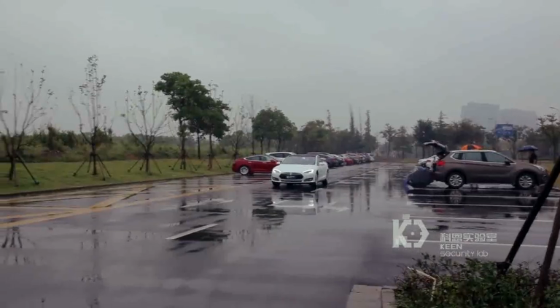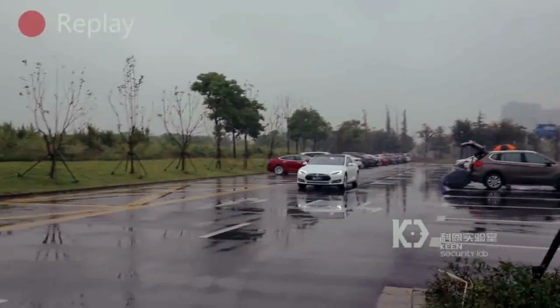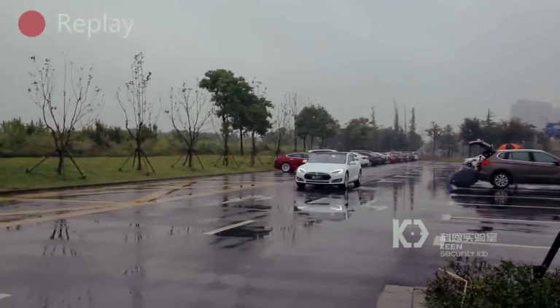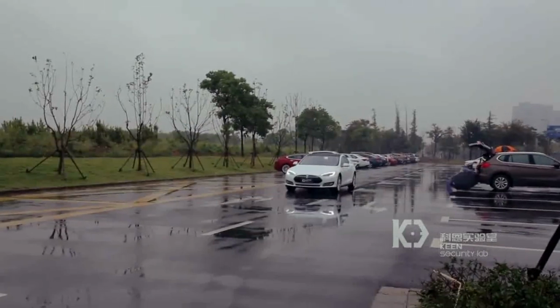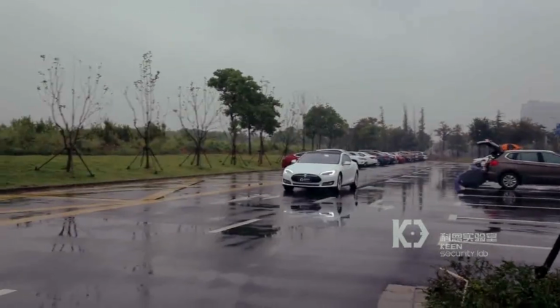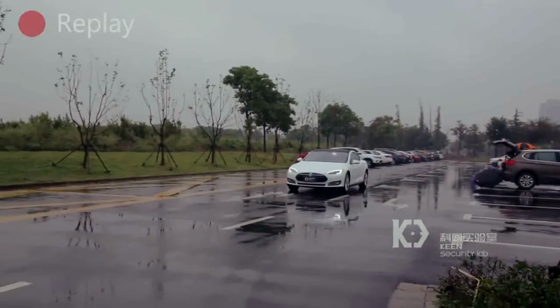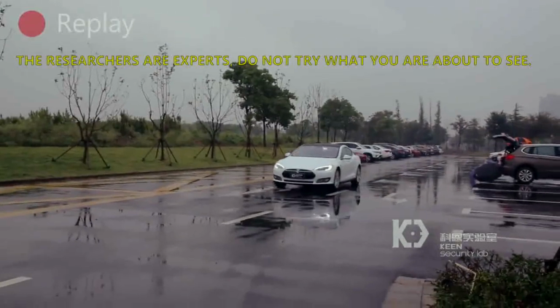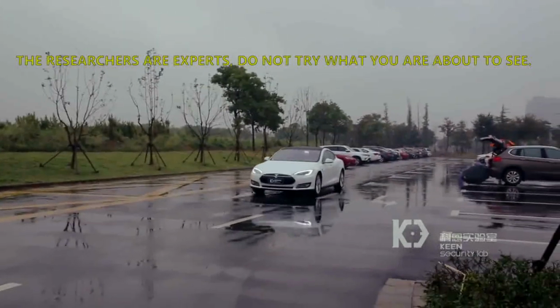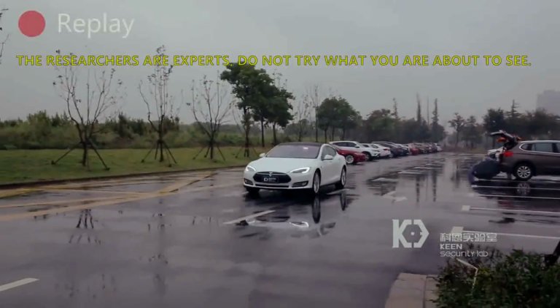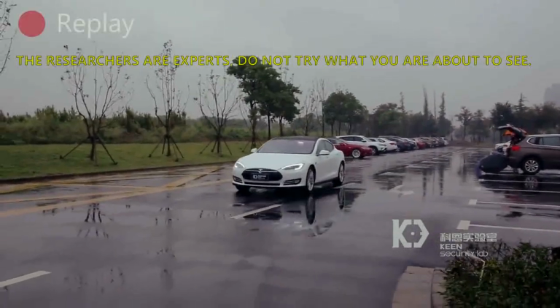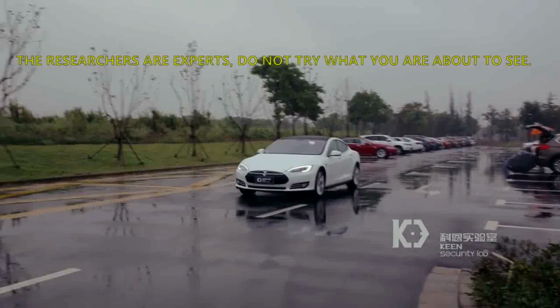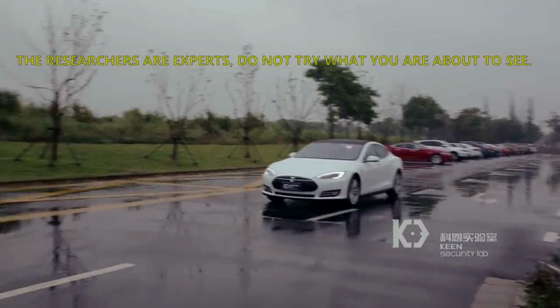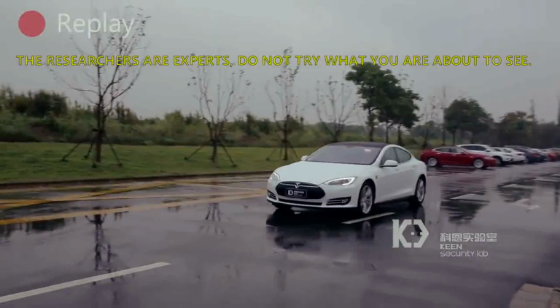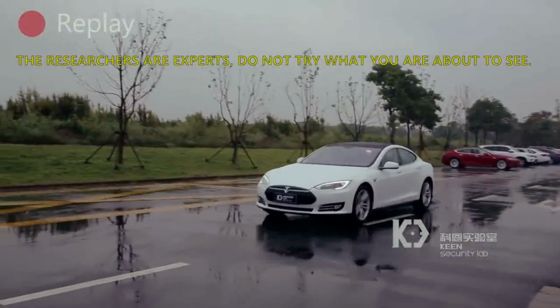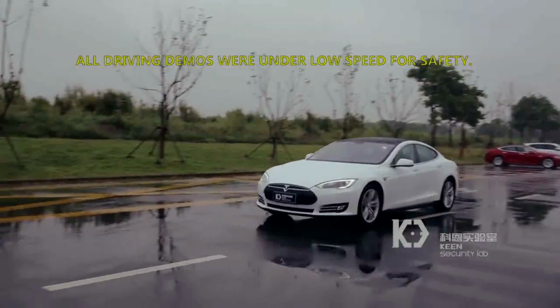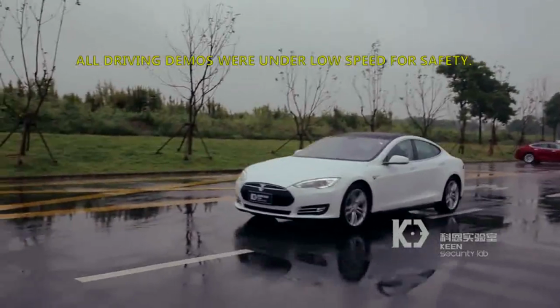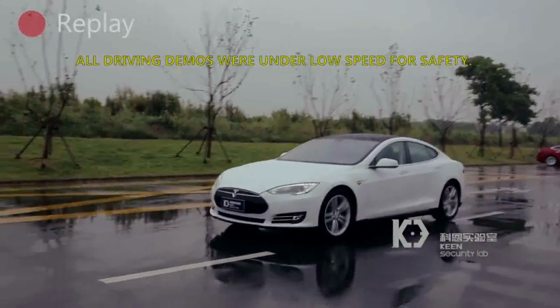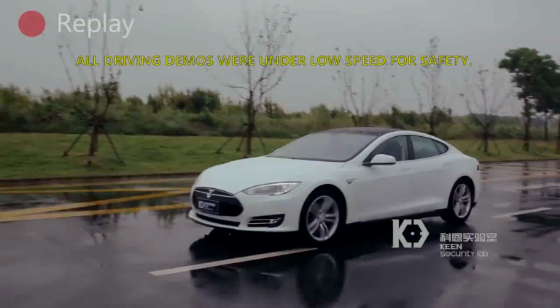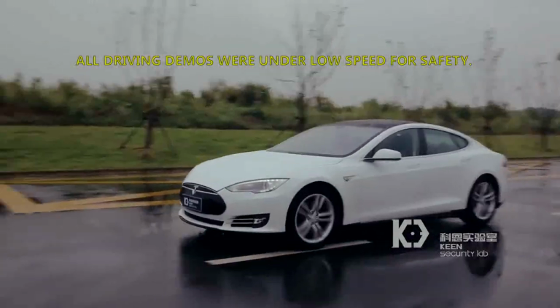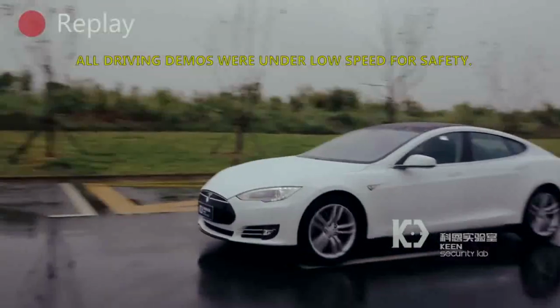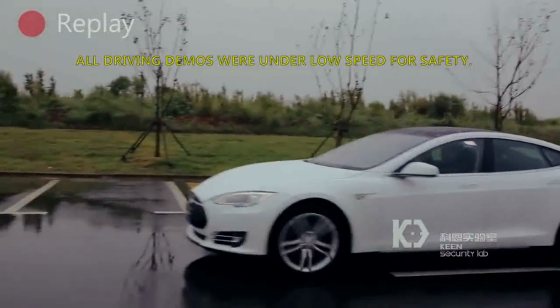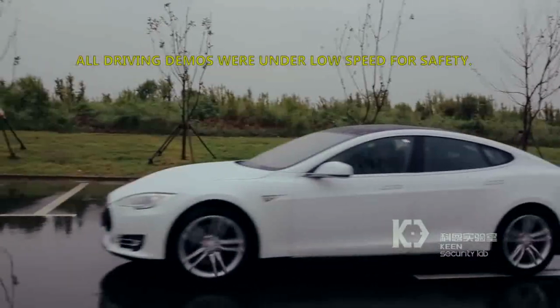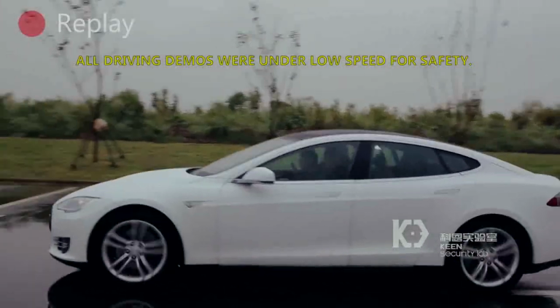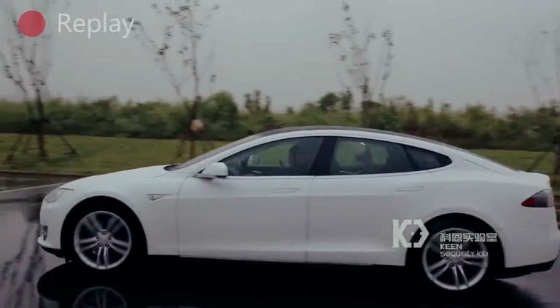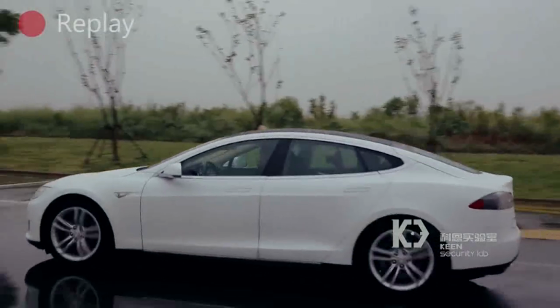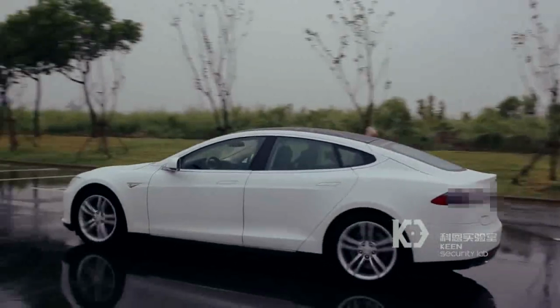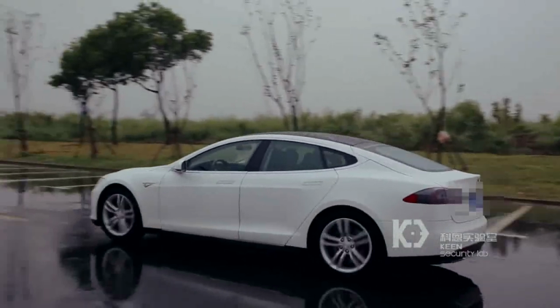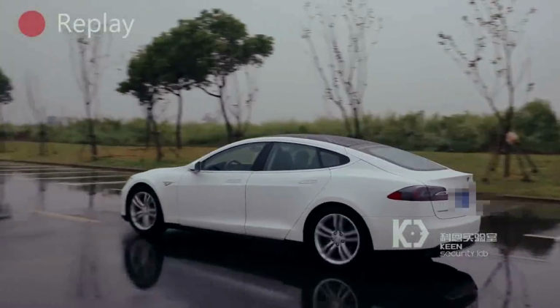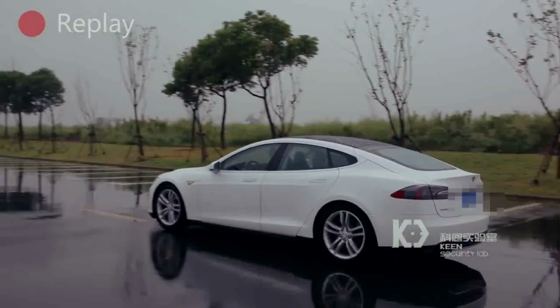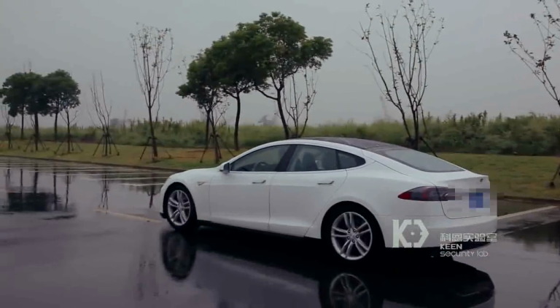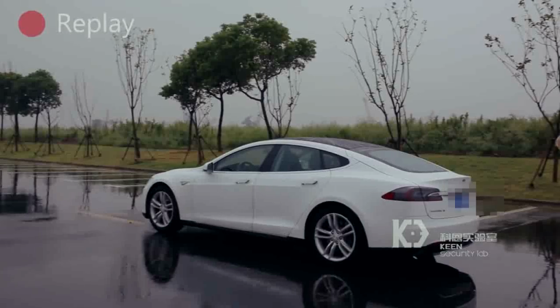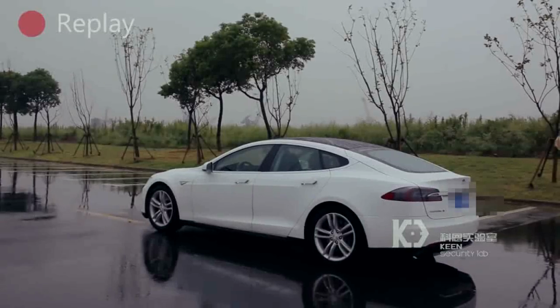According to KeenLab, this is the first case of a remote attack which compromises CAN bus to achieve remote controls on Tesla cars.